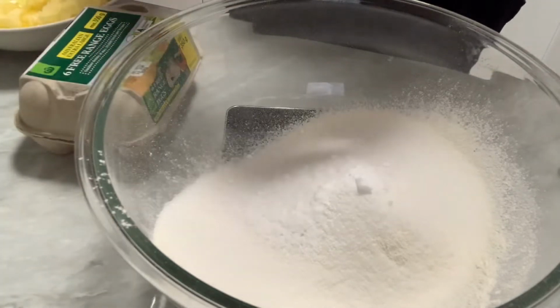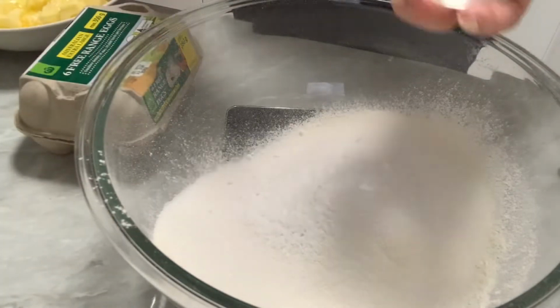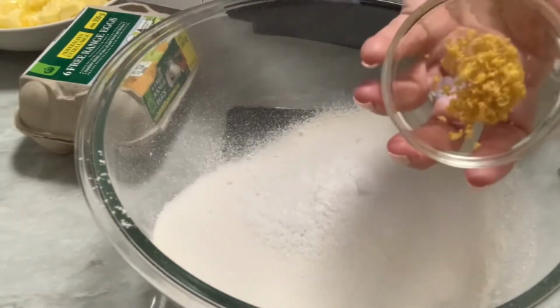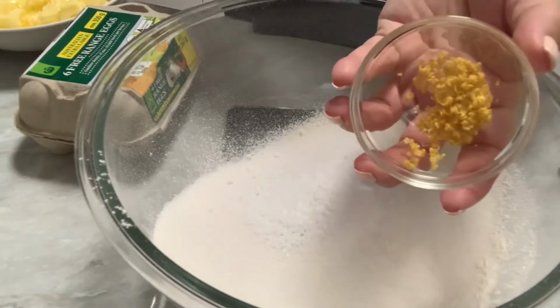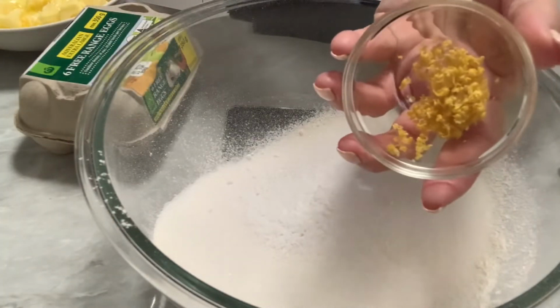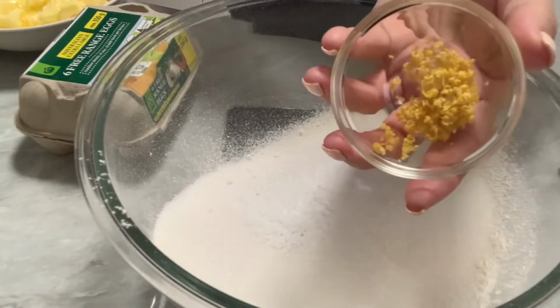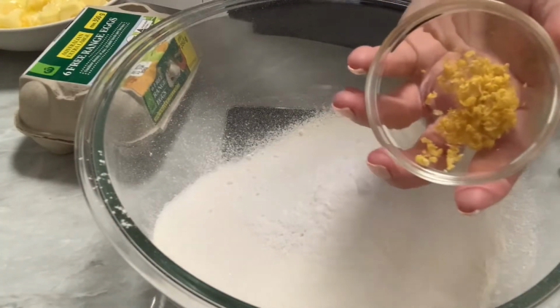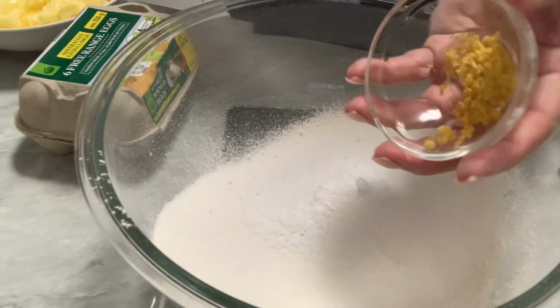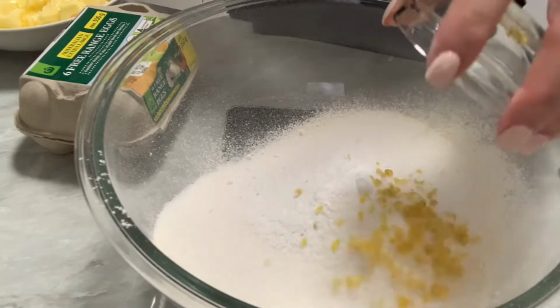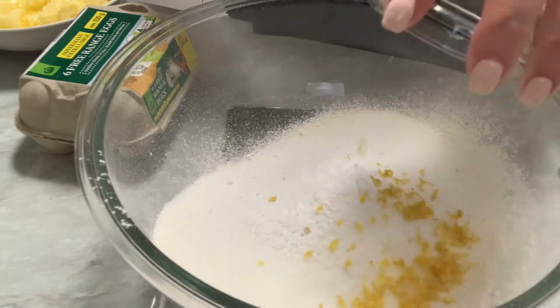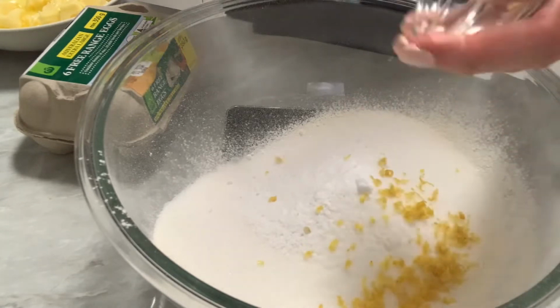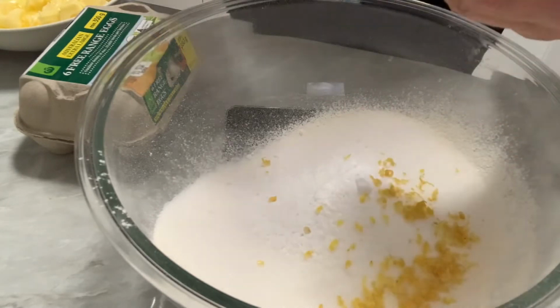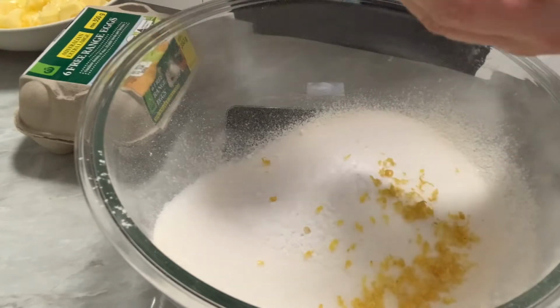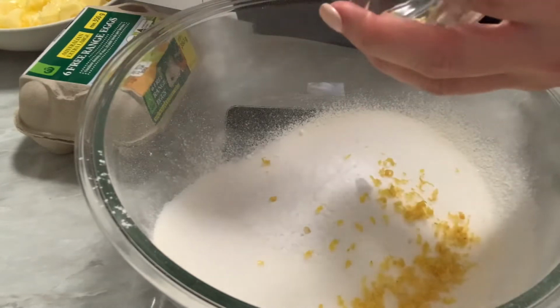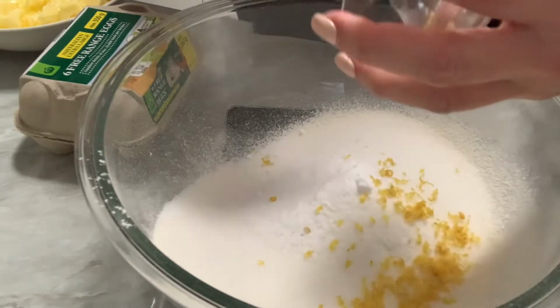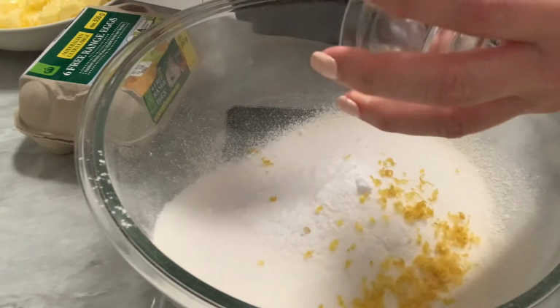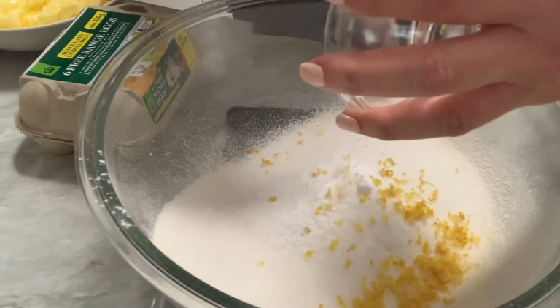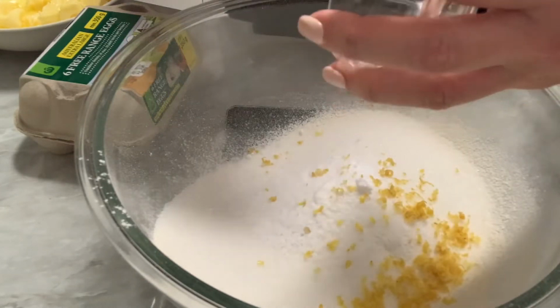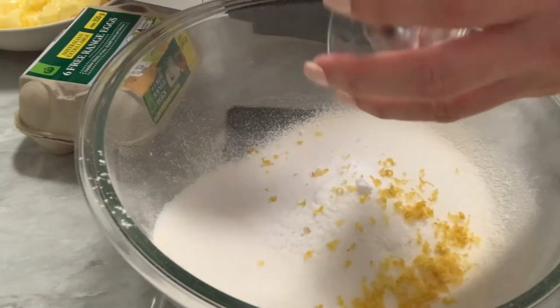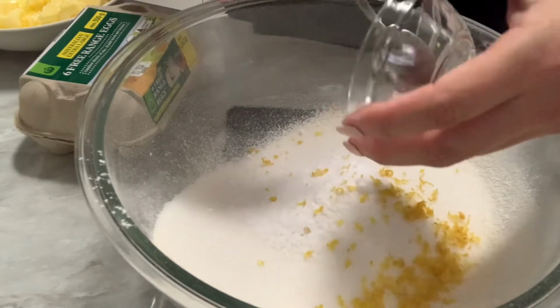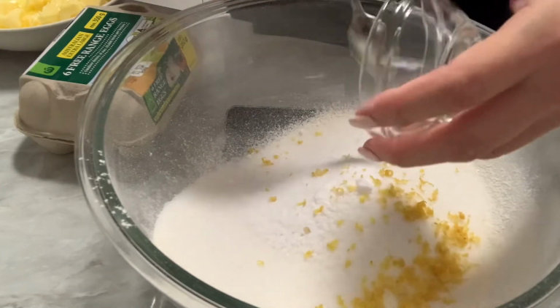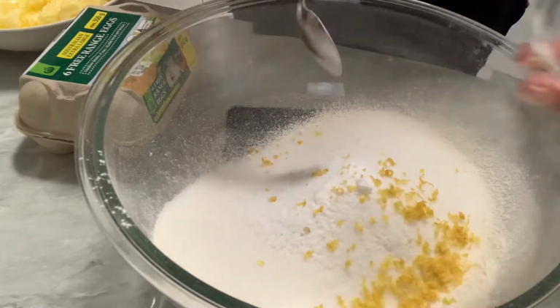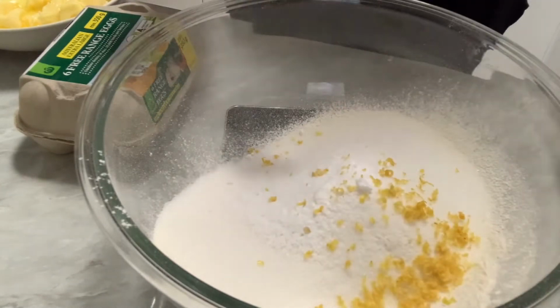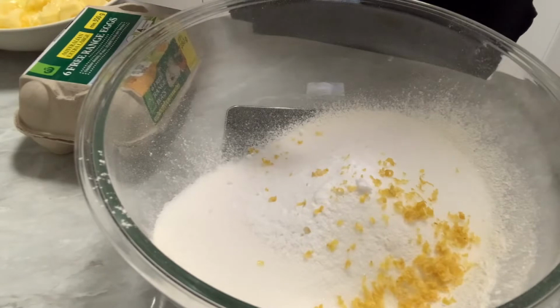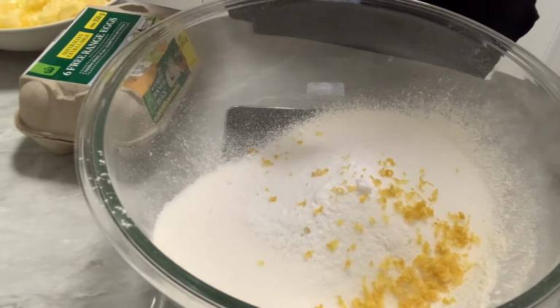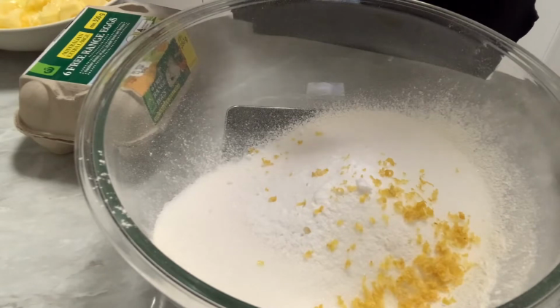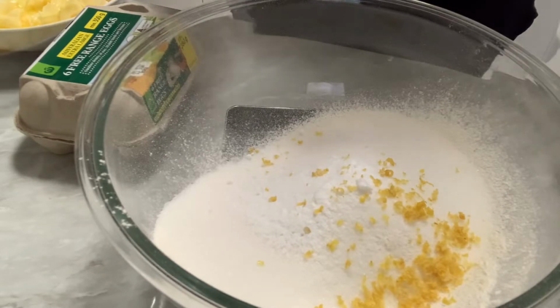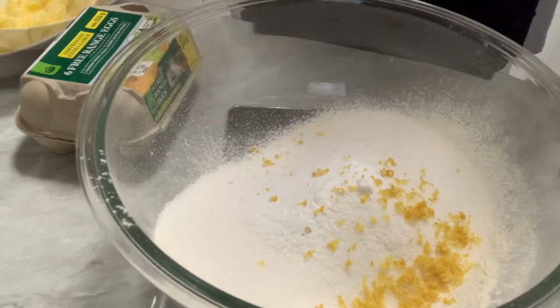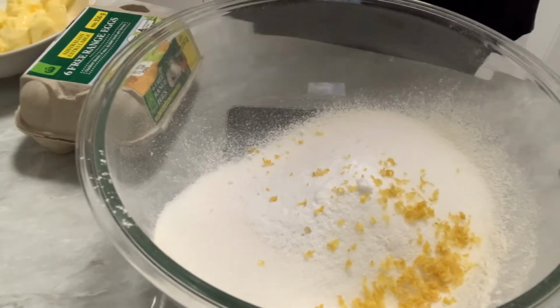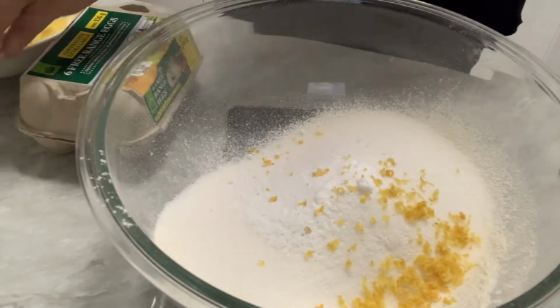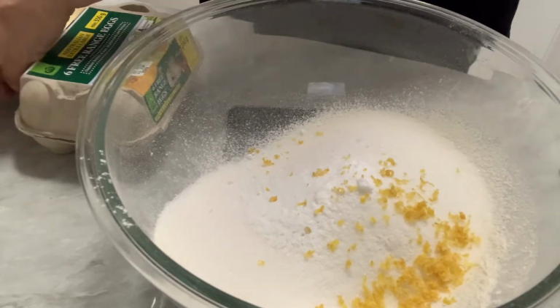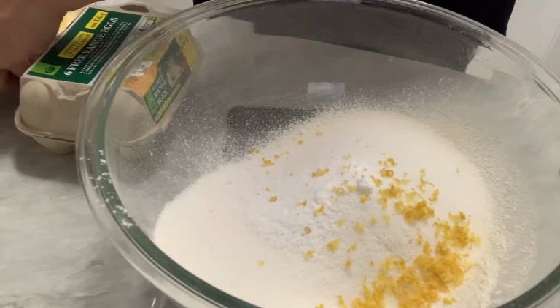The recipe said one tablespoon of lemon zest but all I got was about a teaspoon, so what I did was I put a splidge of lemon juice in there as well.